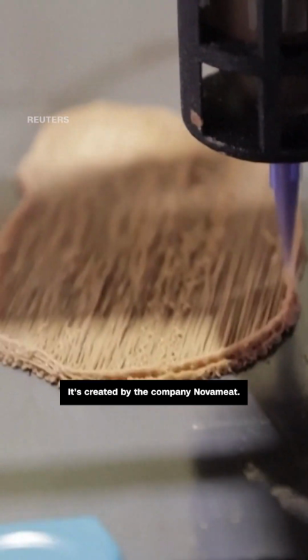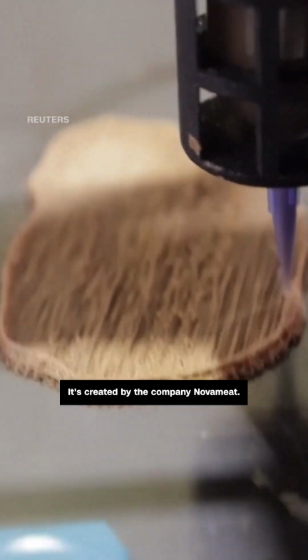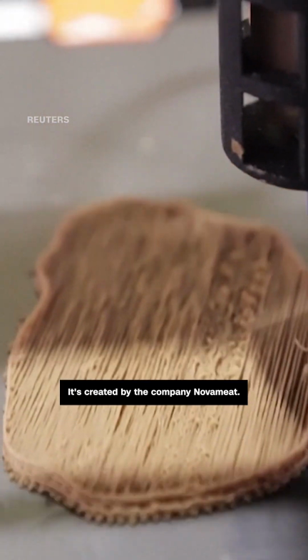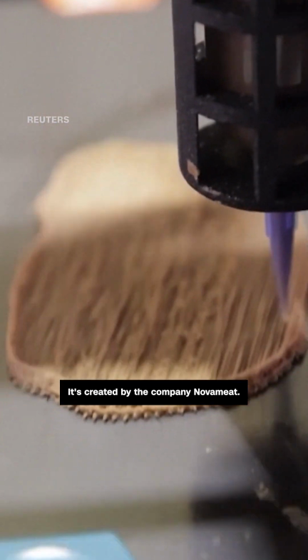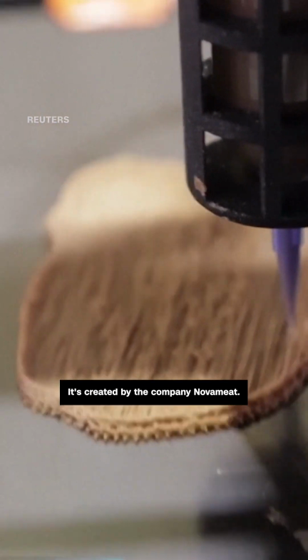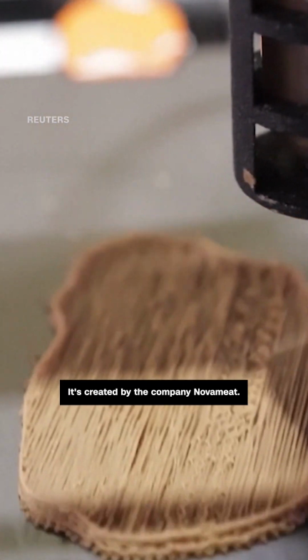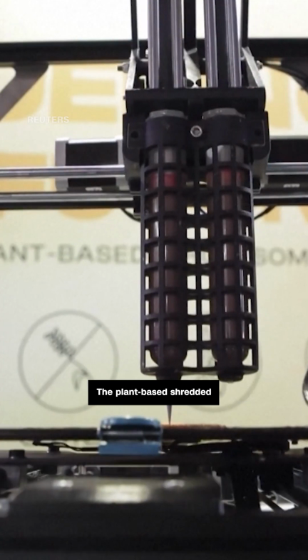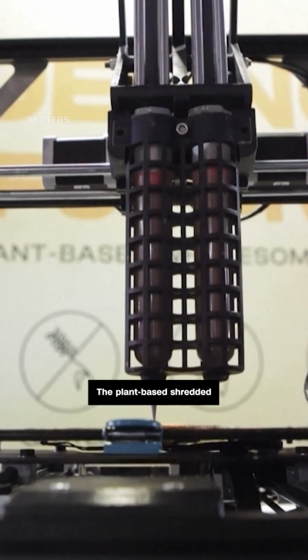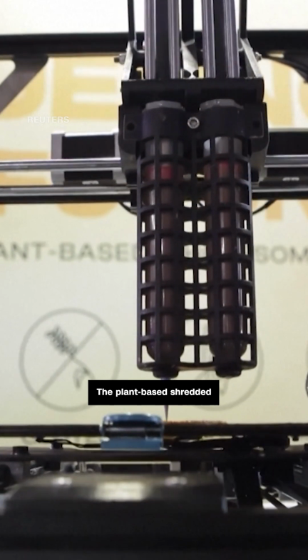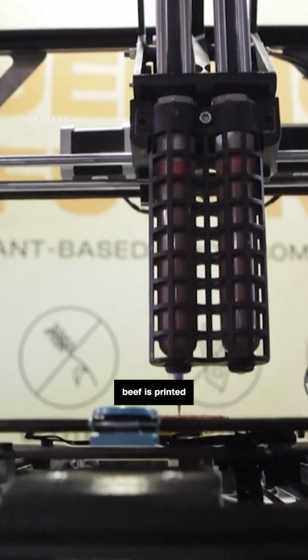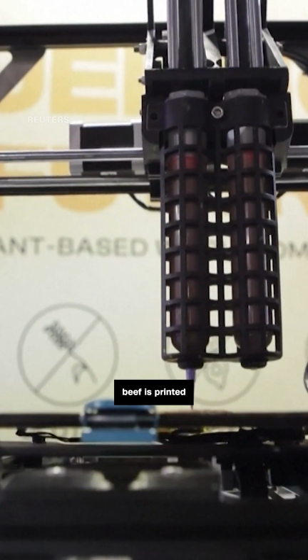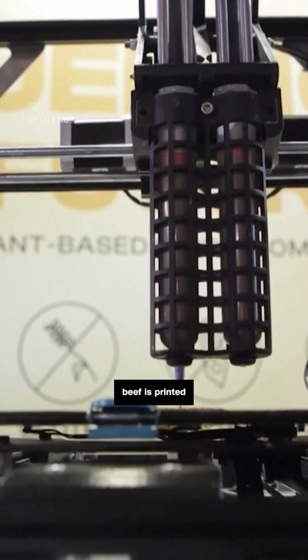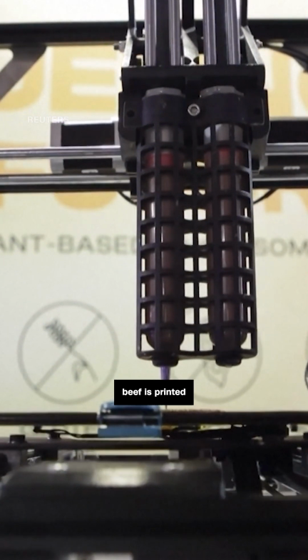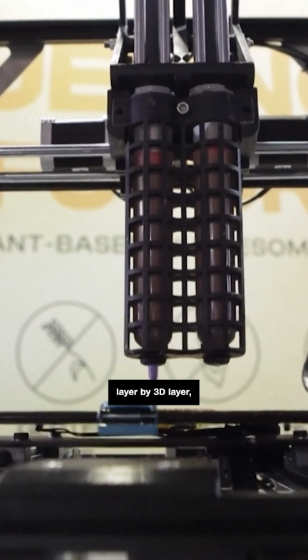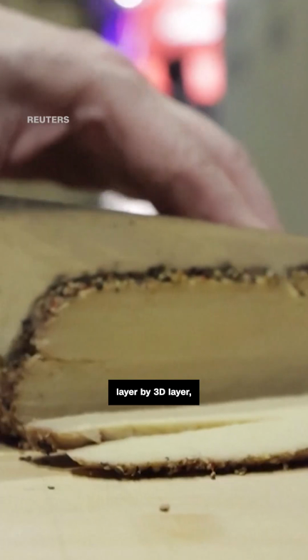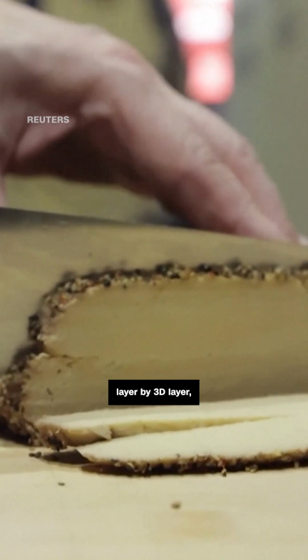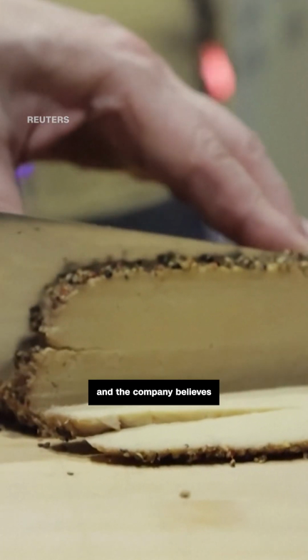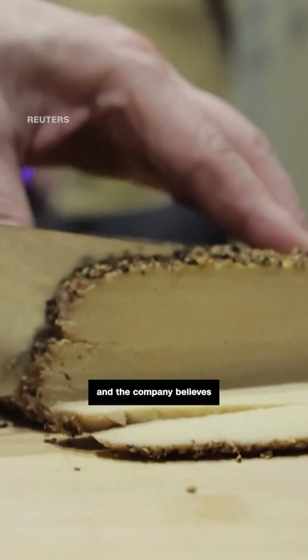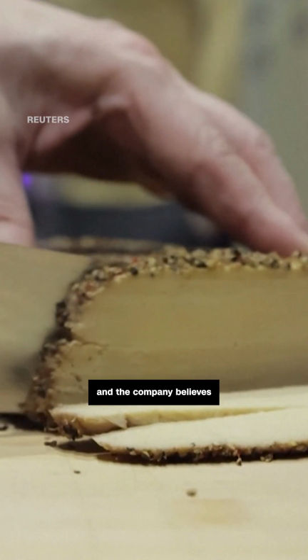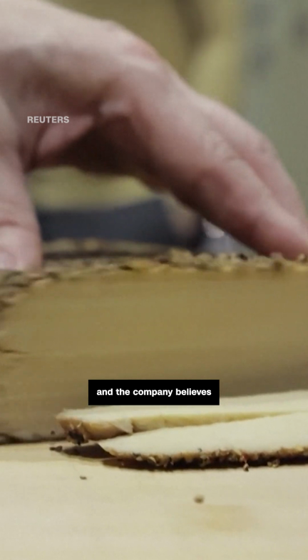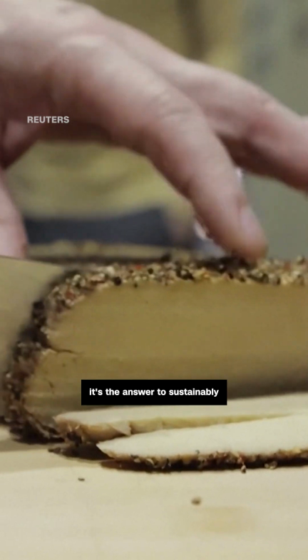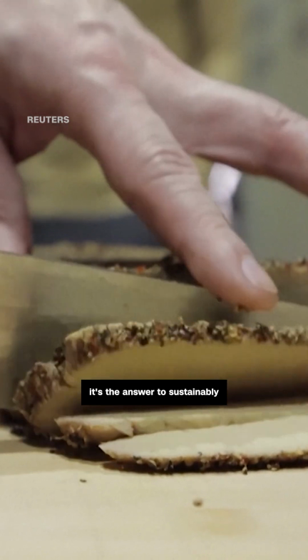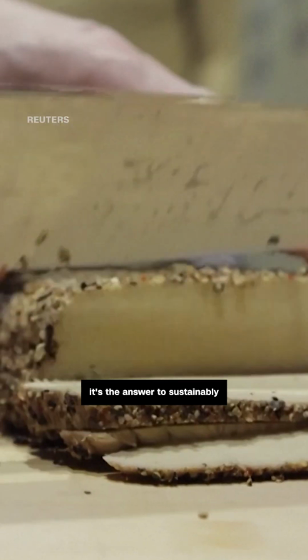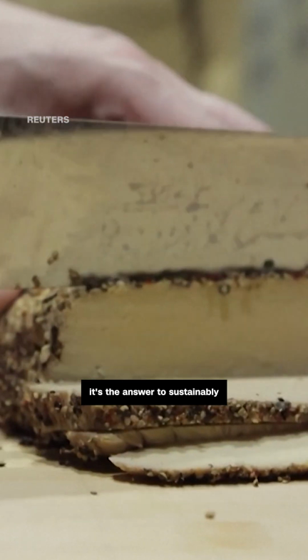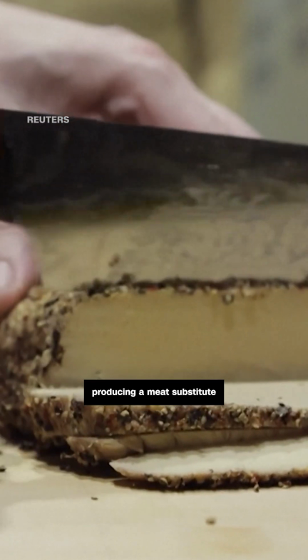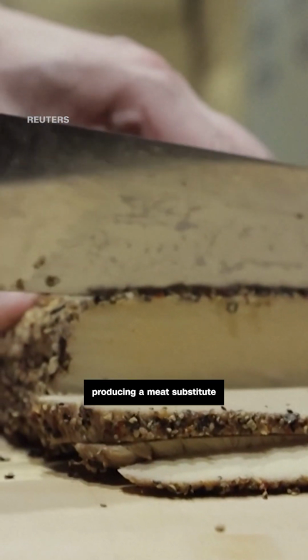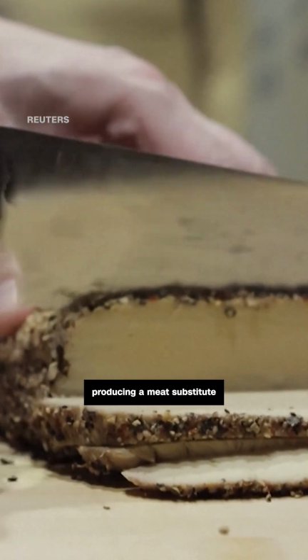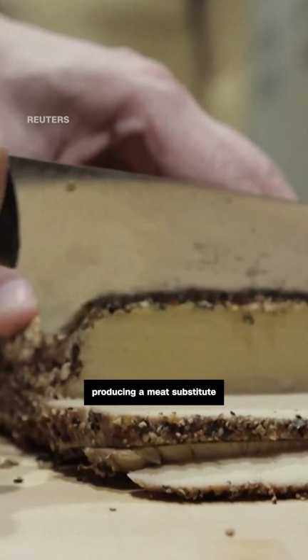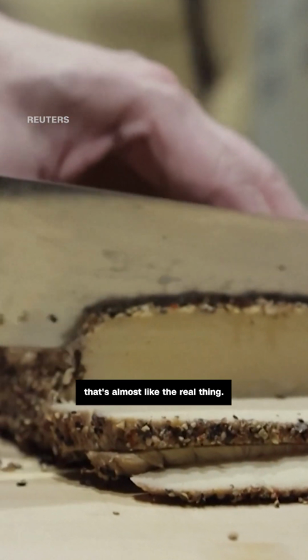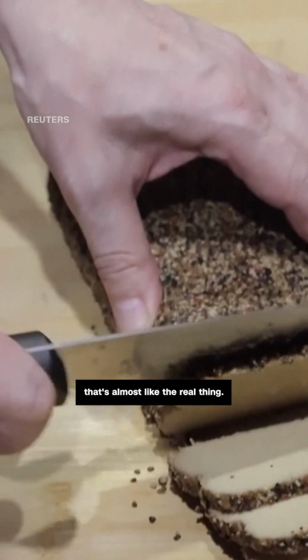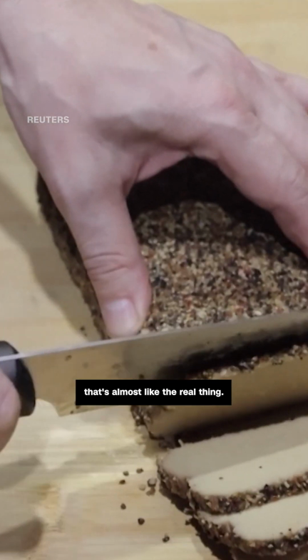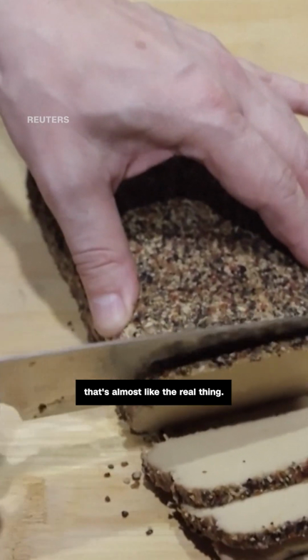It's created by the company Nova Meat. The plant-based shredded beef is printed layer by 3D layer, and the company believes it's the answer to sustainably producing a meat substitute that's almost like the real thing.